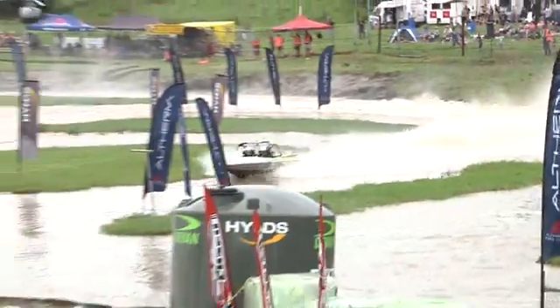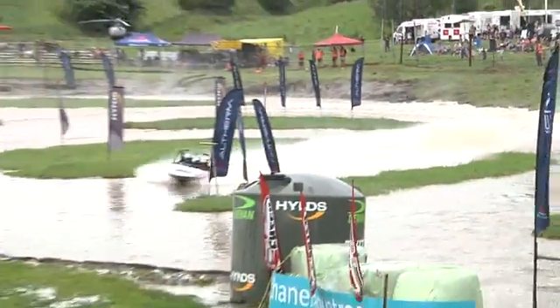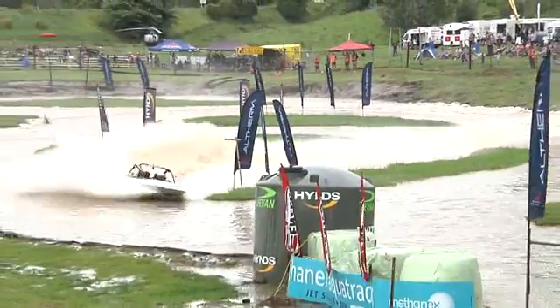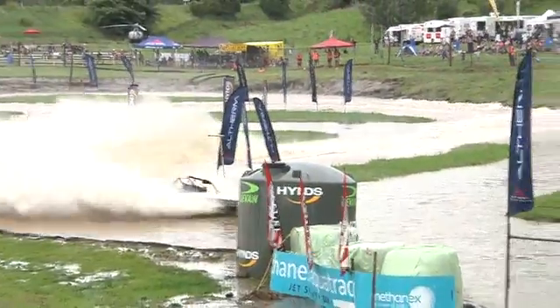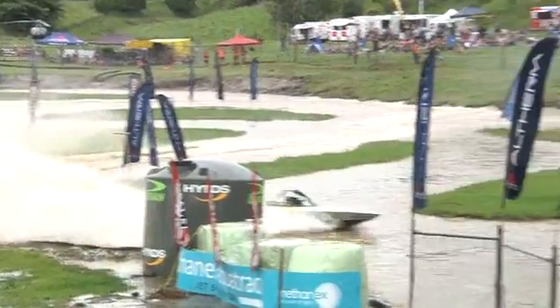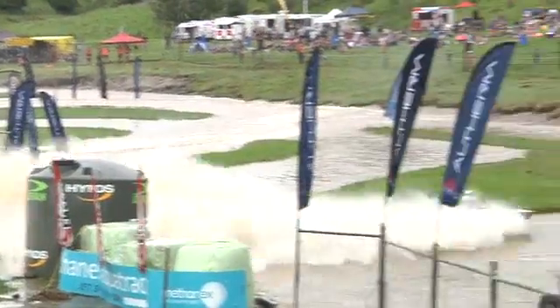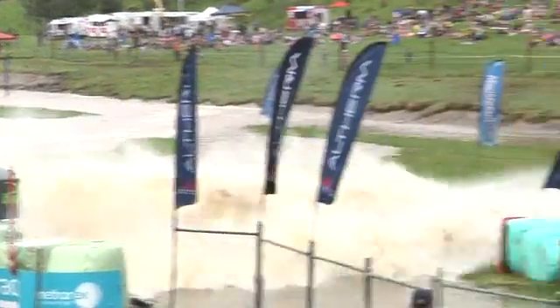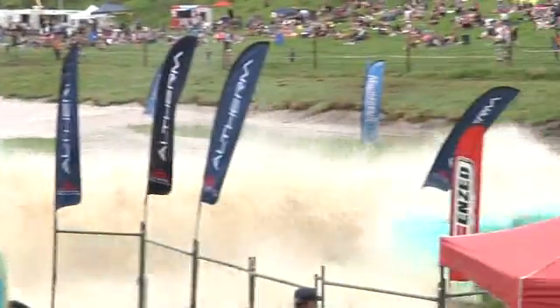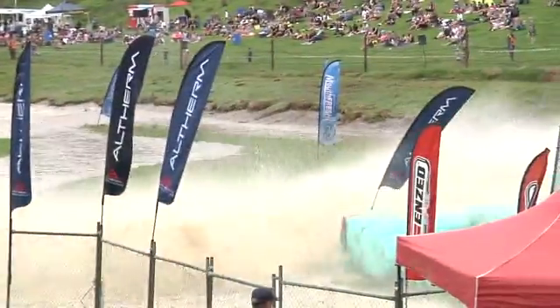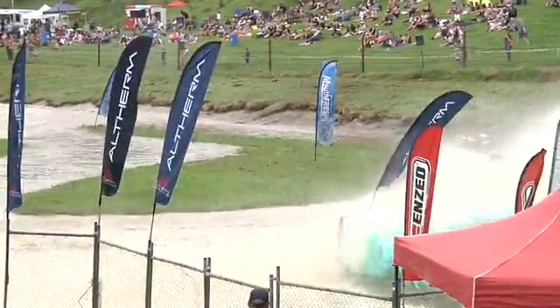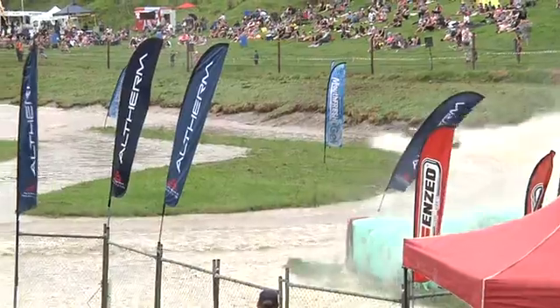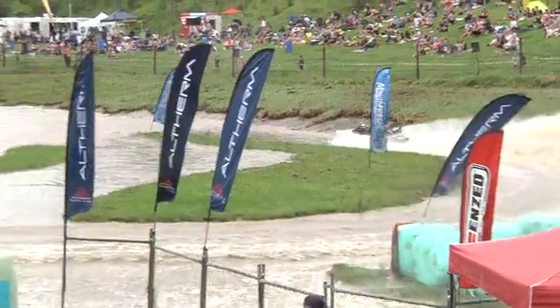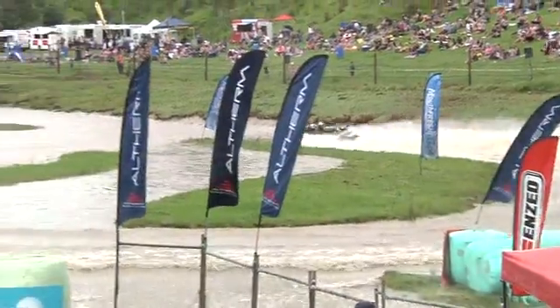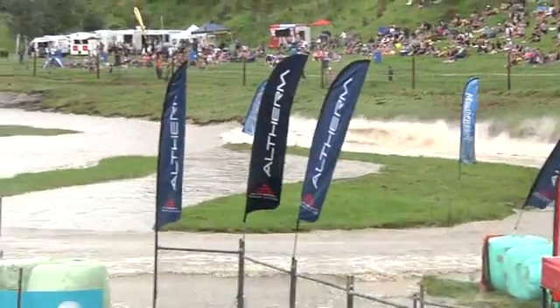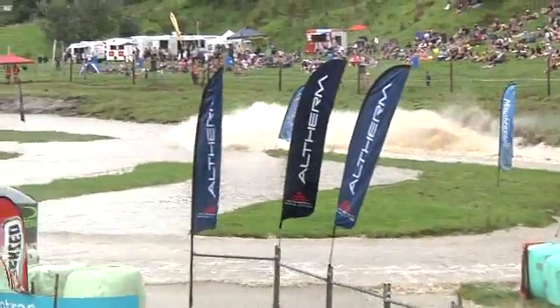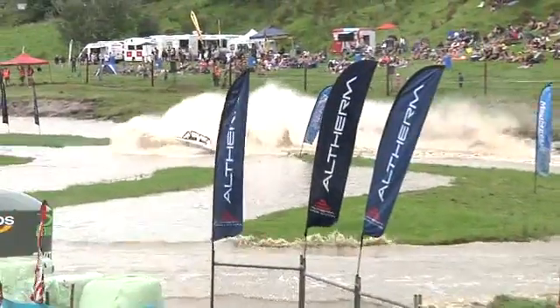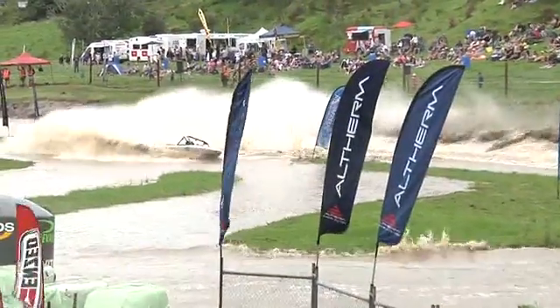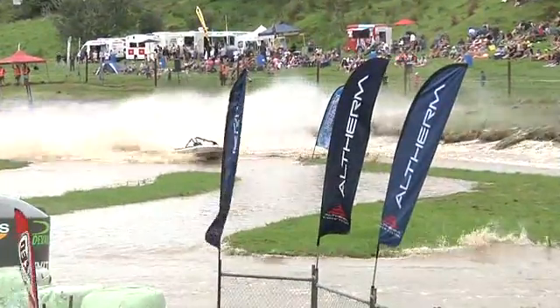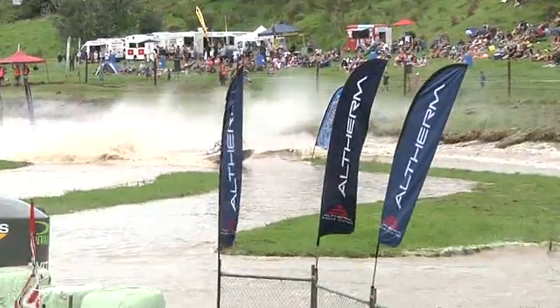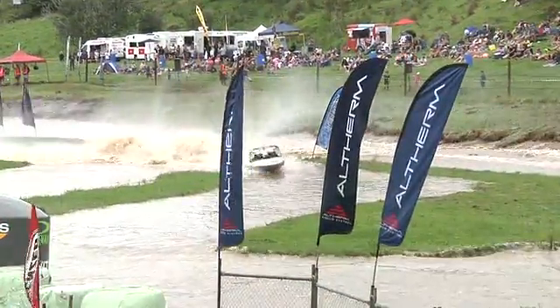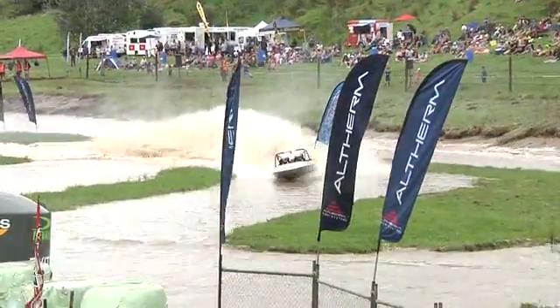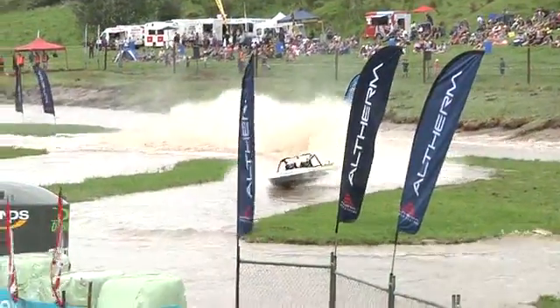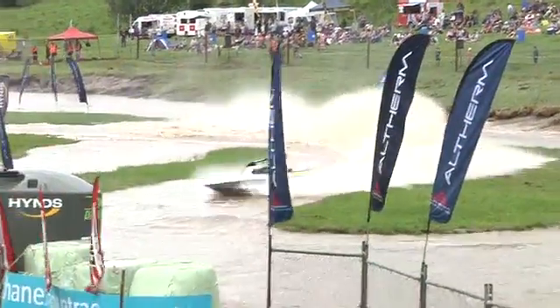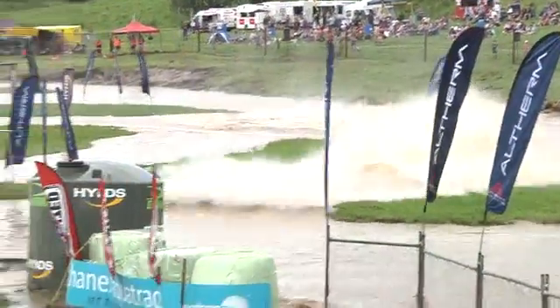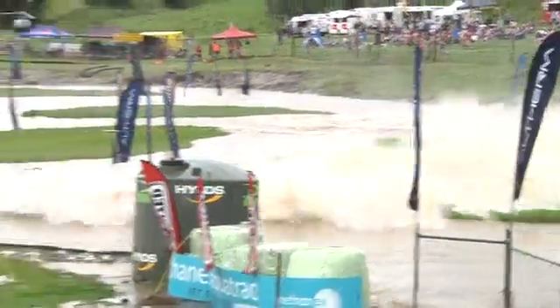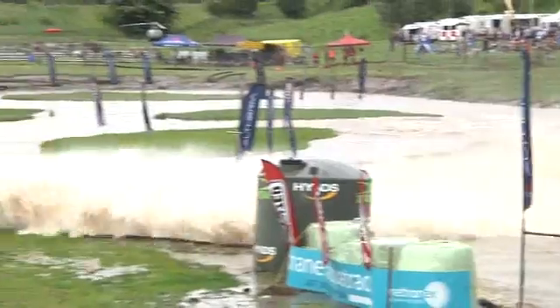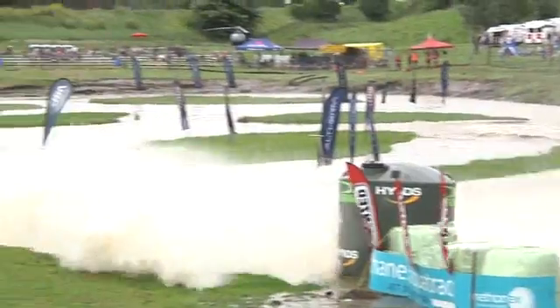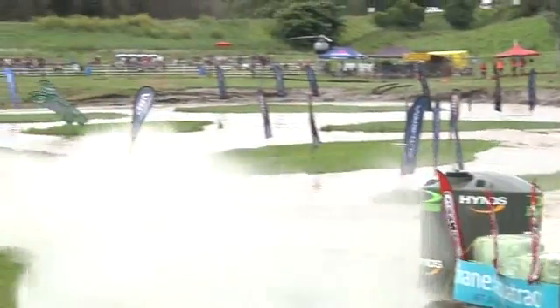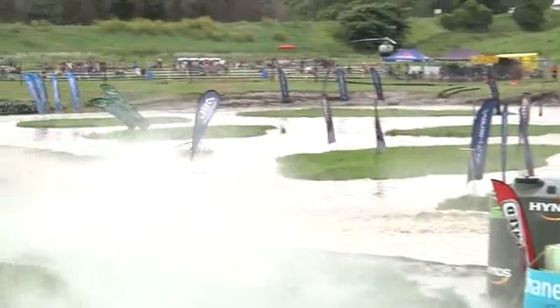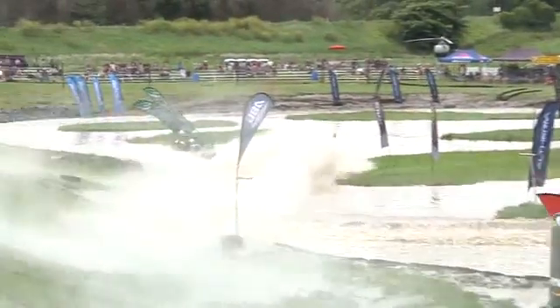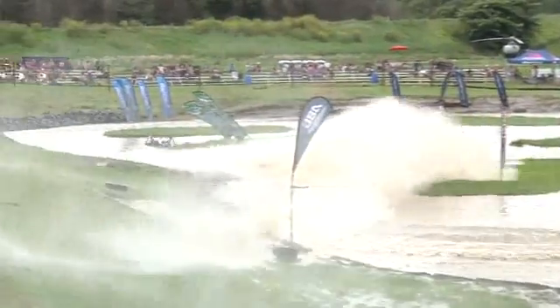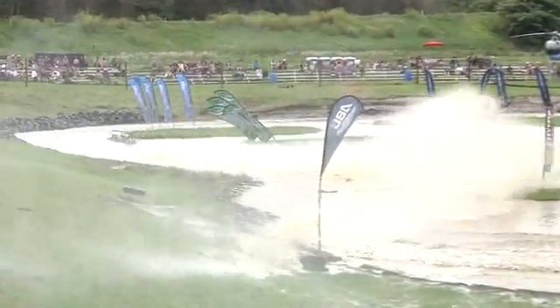Point shoot. He hasn't done this hairpinning well at all. That time, not too bad, still a little bit slow on the exit of it. That'll cost him a bit of time.